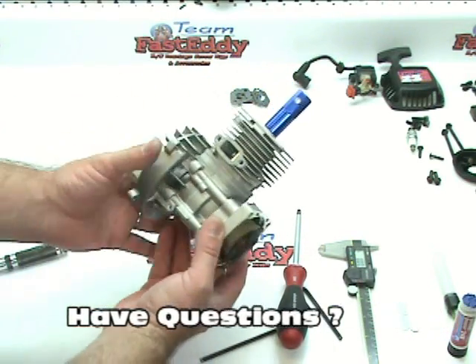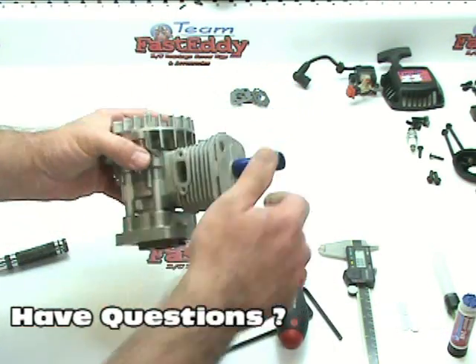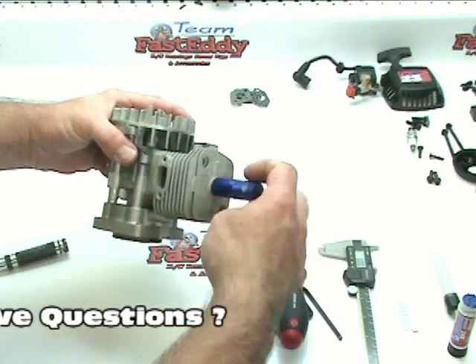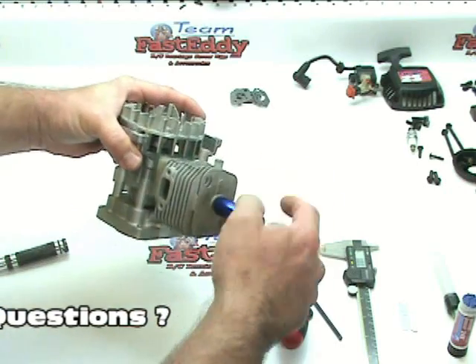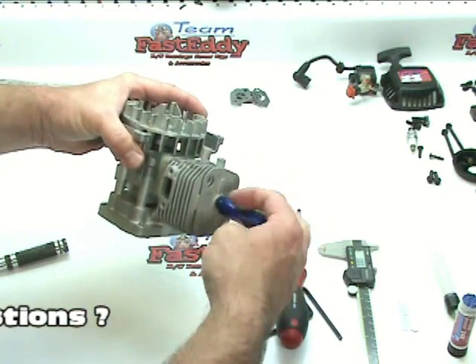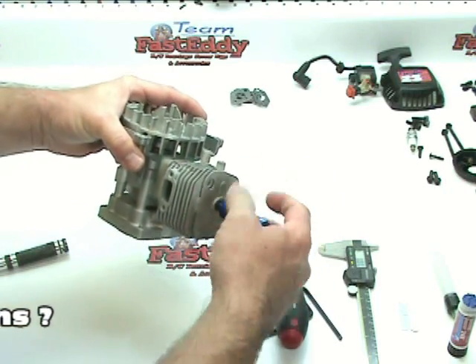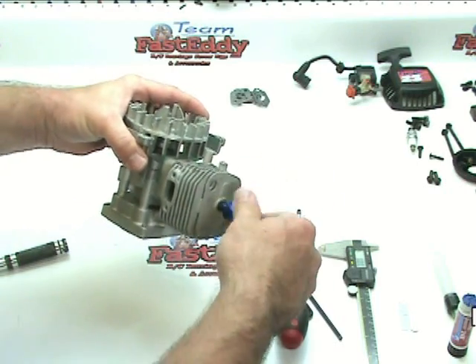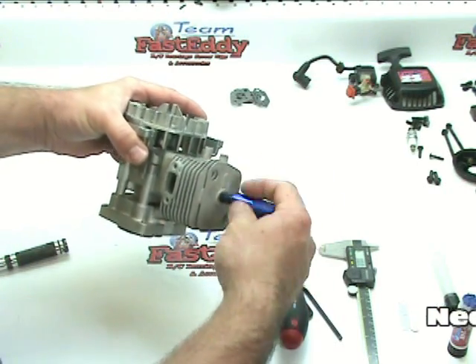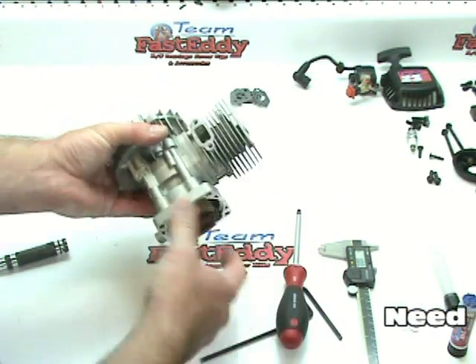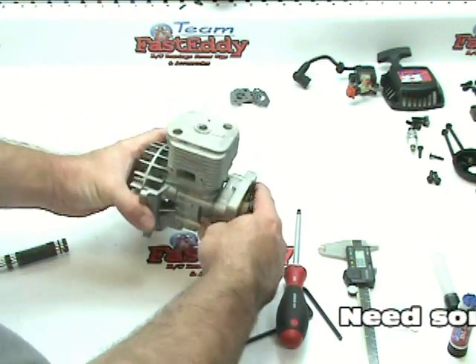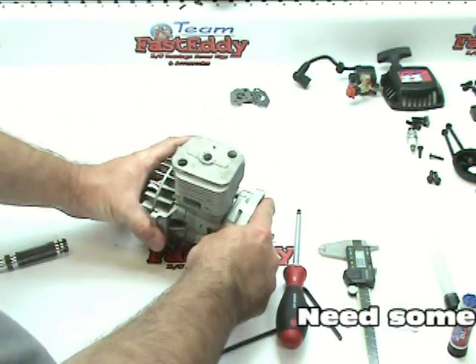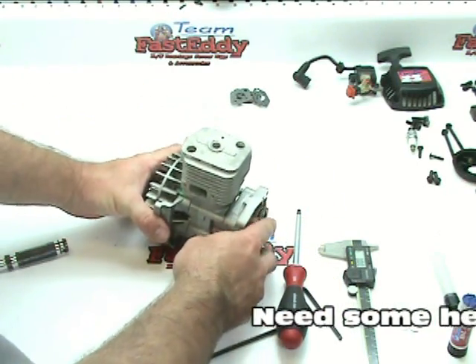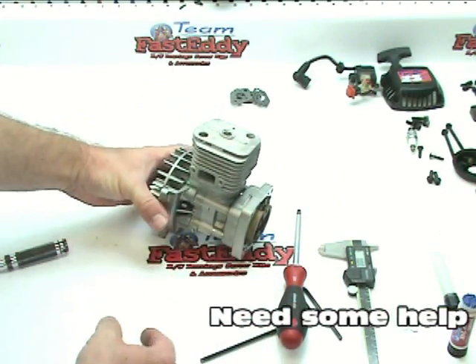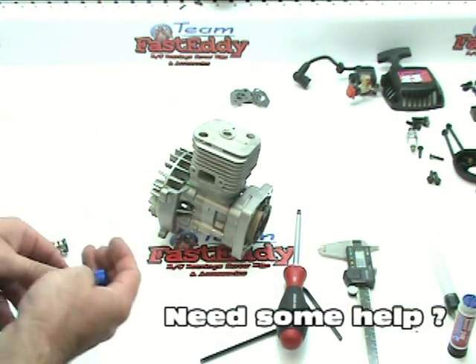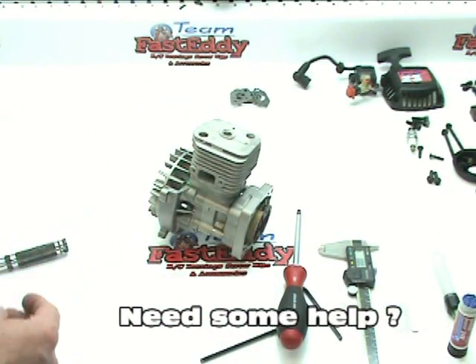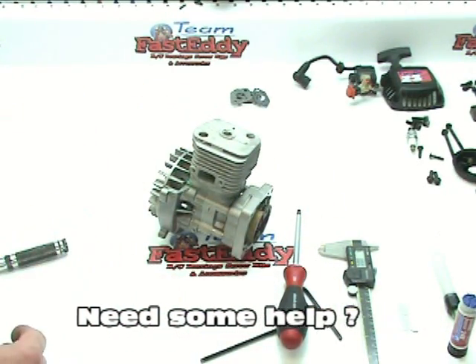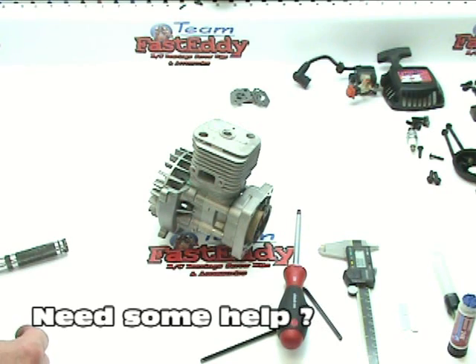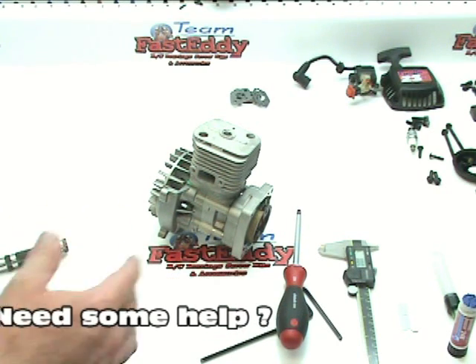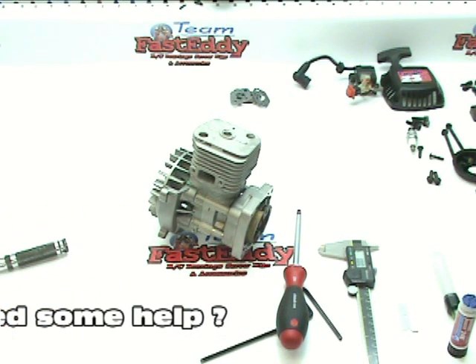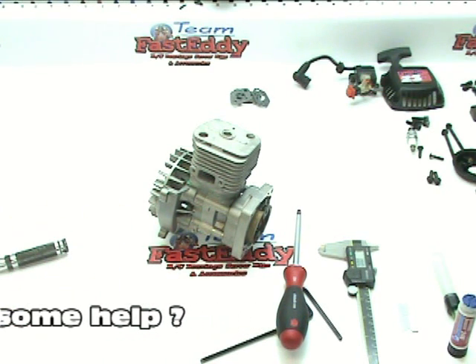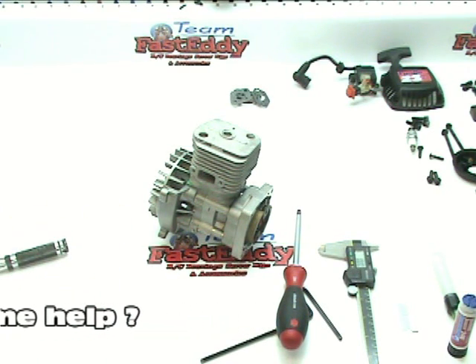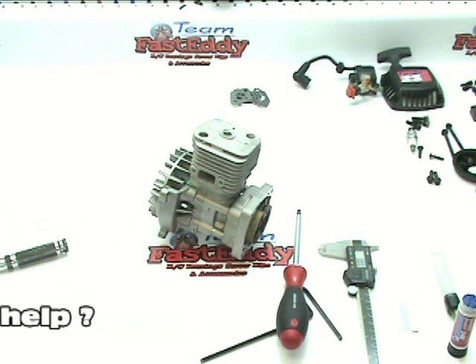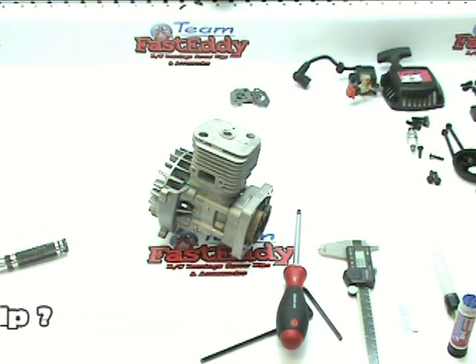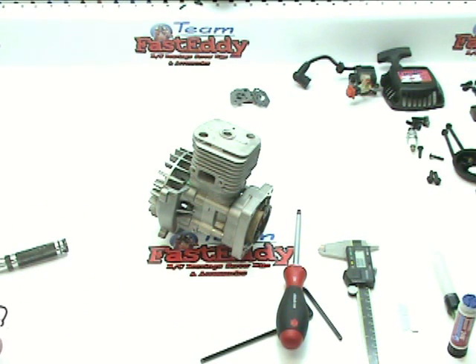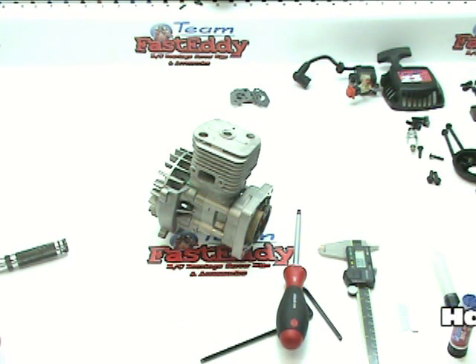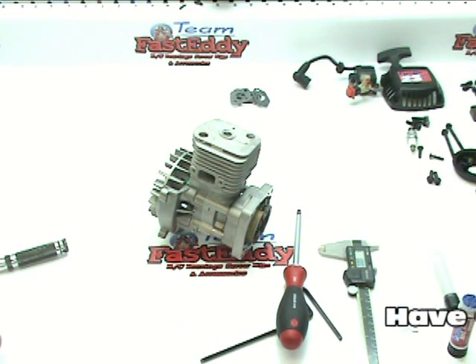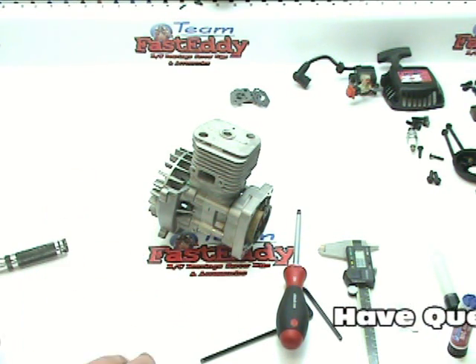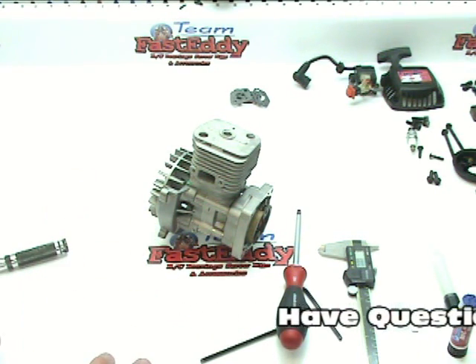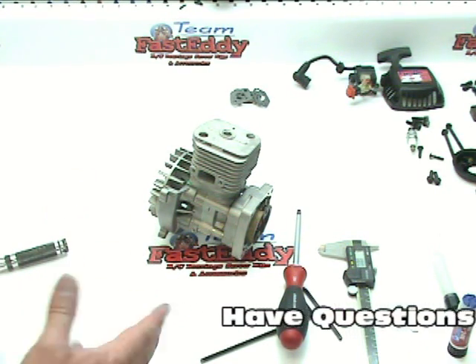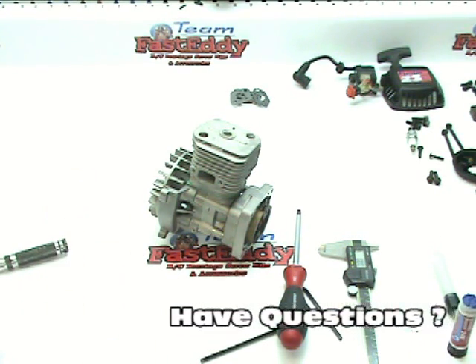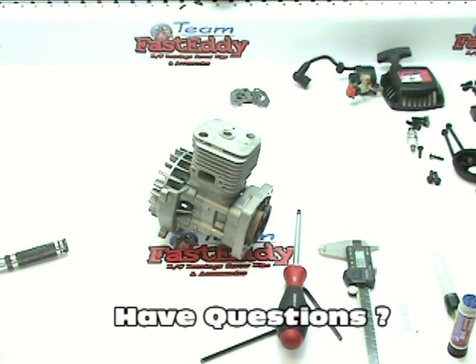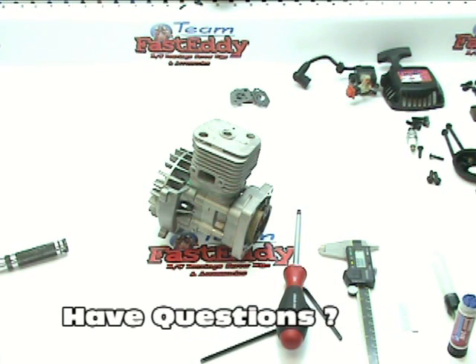There's no reason to have our piston stop in there anymore, so we'll take that out. Our engine is essentially done — it's just putting all the peripheral parts on: the case covers, the pull start, the coil, which is what we'll work on next, and then the intake and the carburetor.